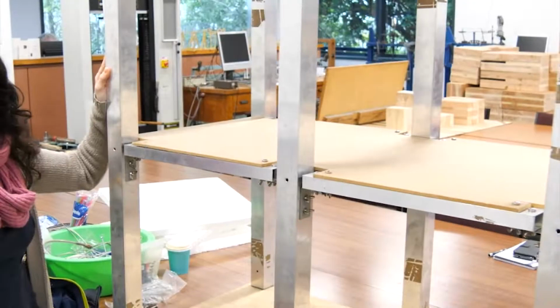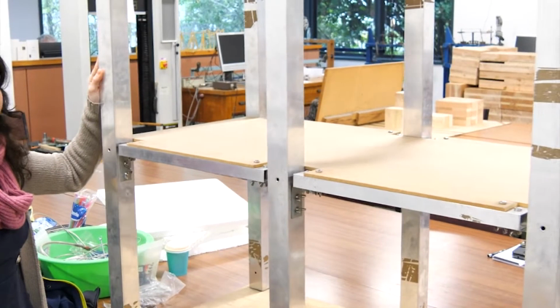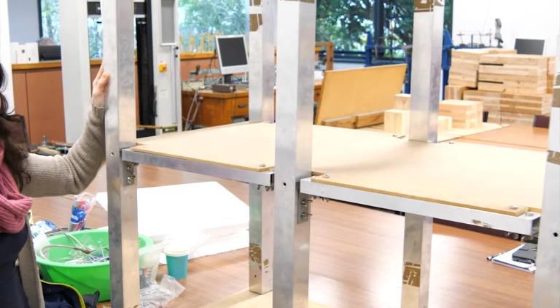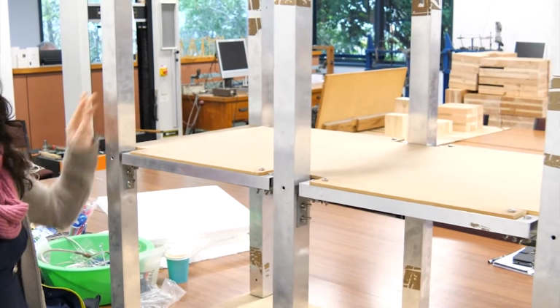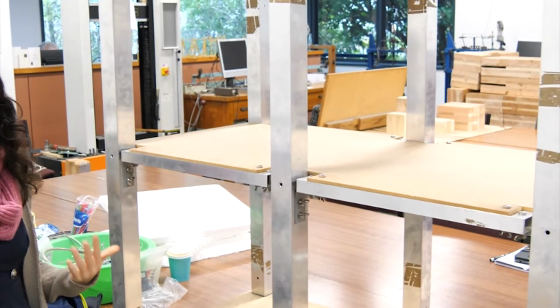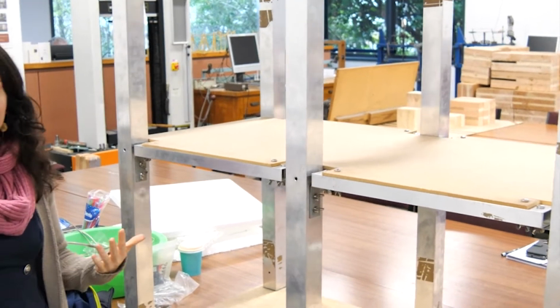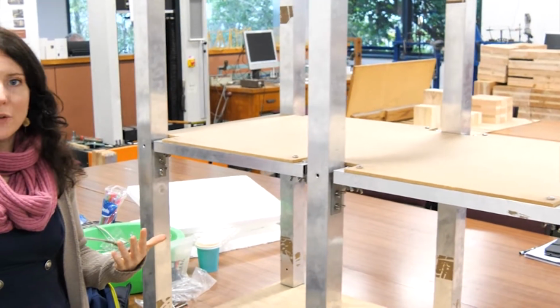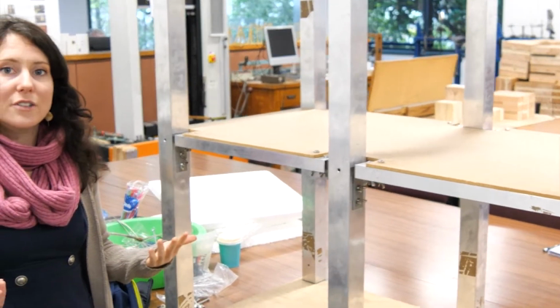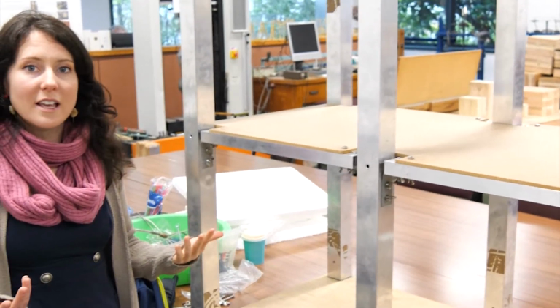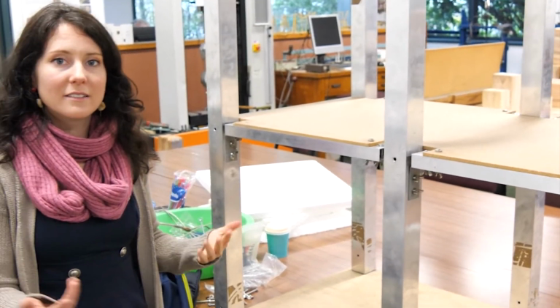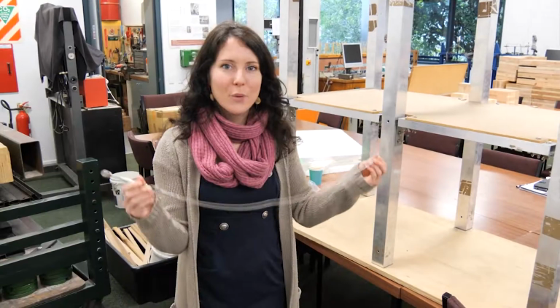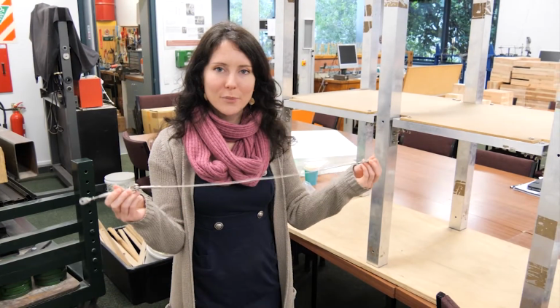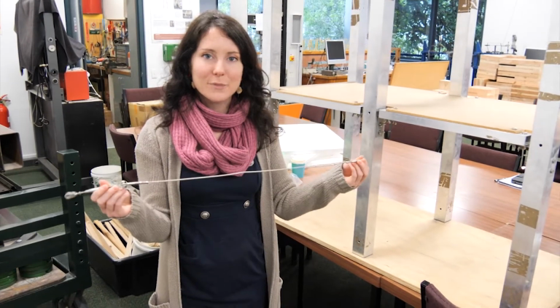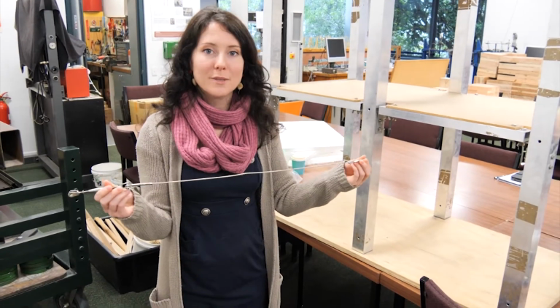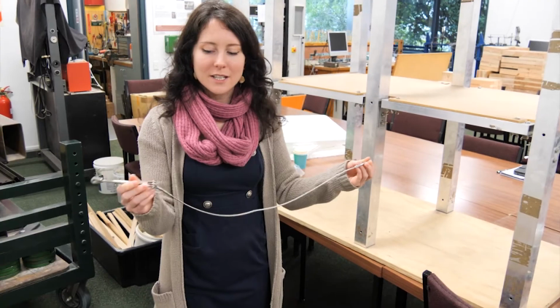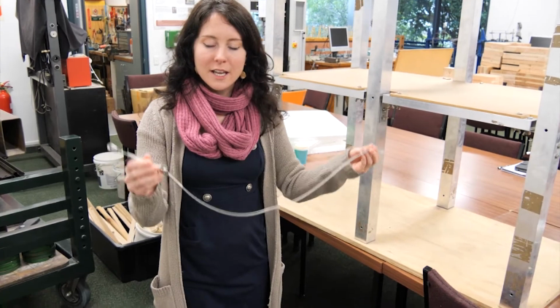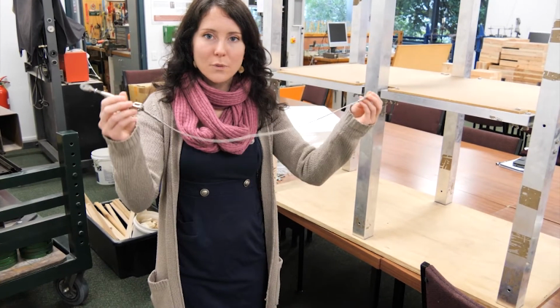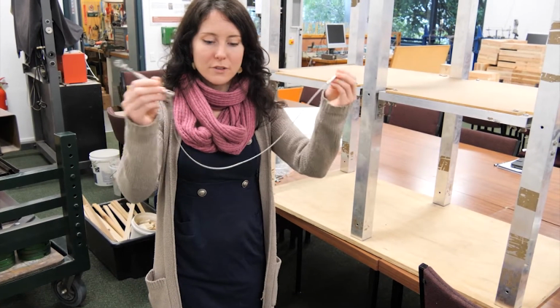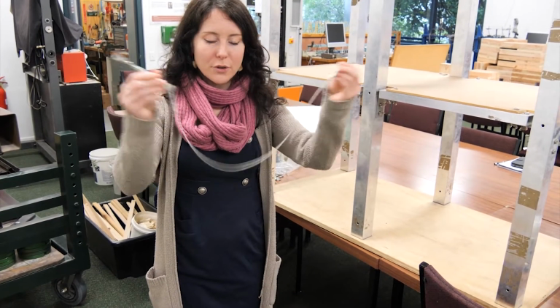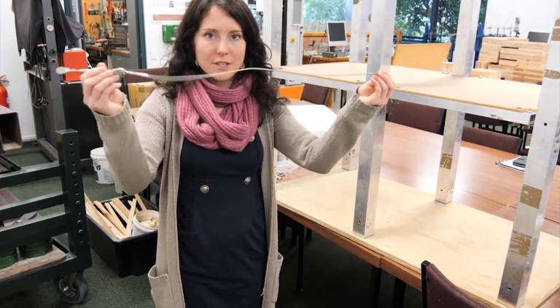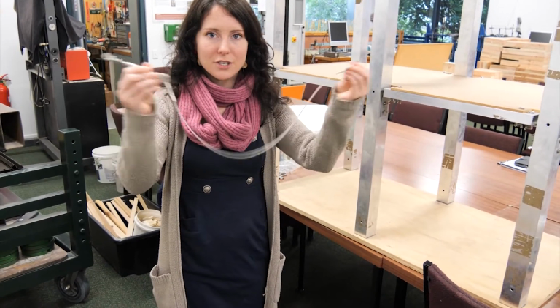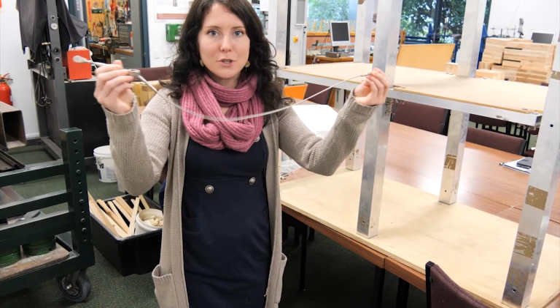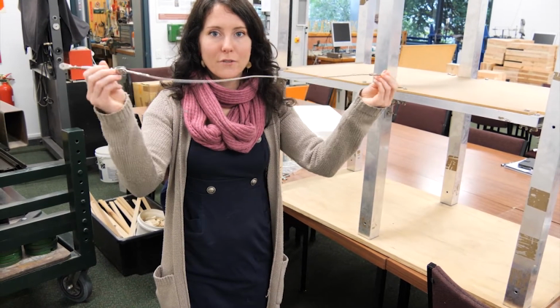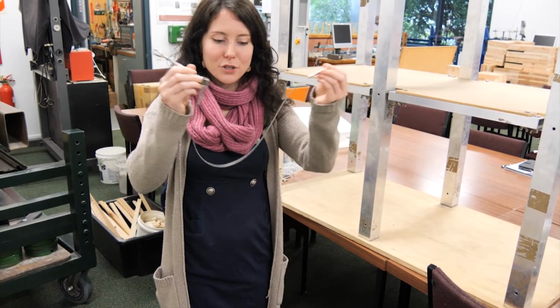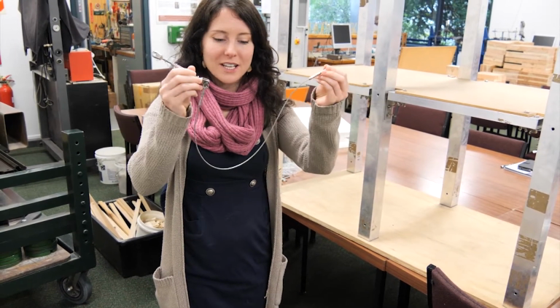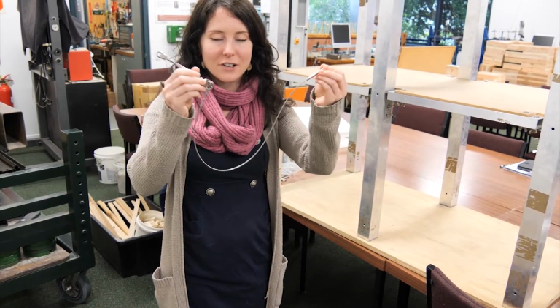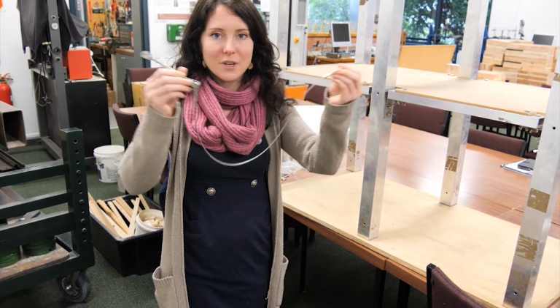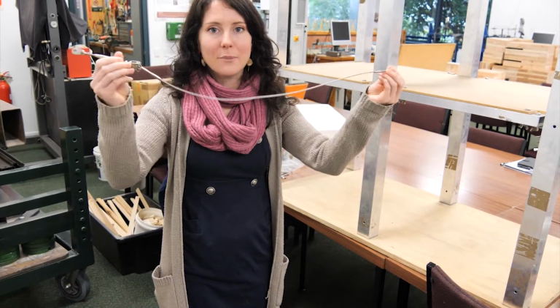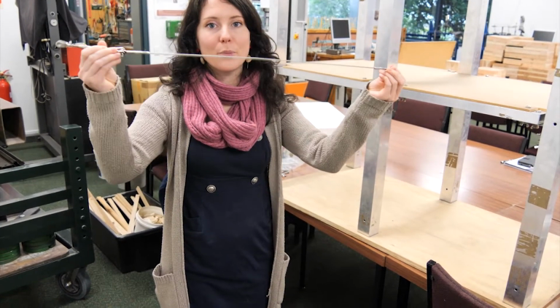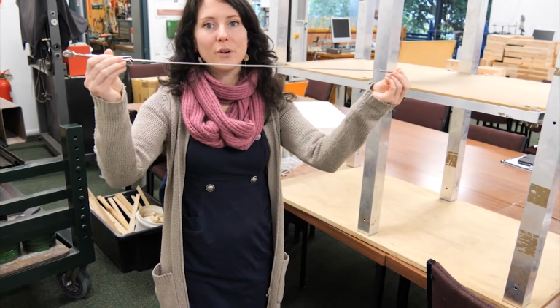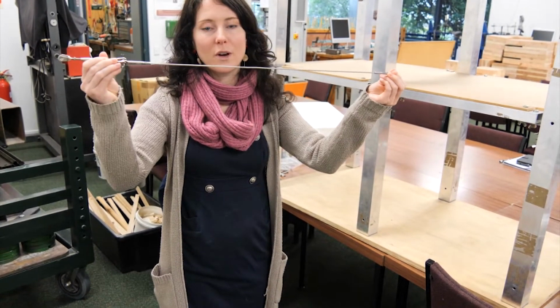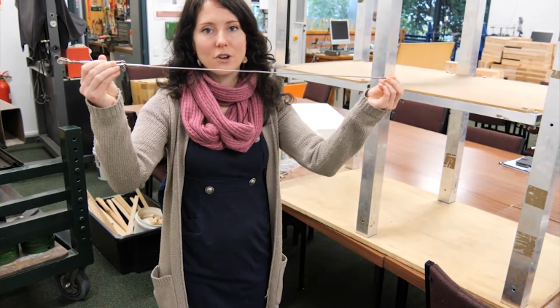So when we have an earthquake, what can we do to actually fix that? We're going to put on some cross bracing. This one, as you'll notice, is just a loop — so if you push into it, it's not going to do anything, but if you pull, it's quite strong.